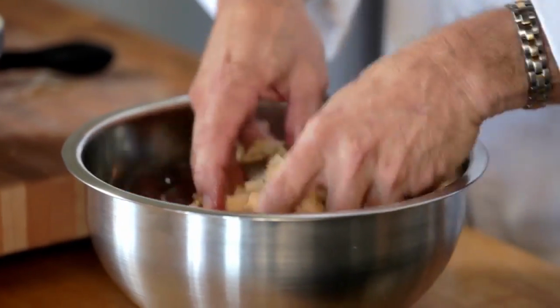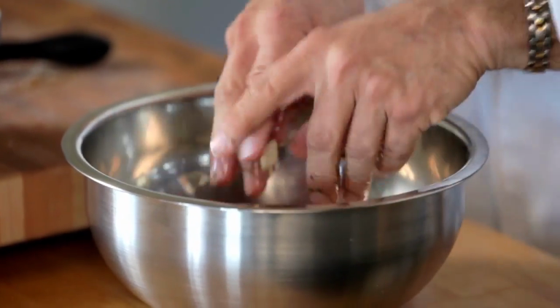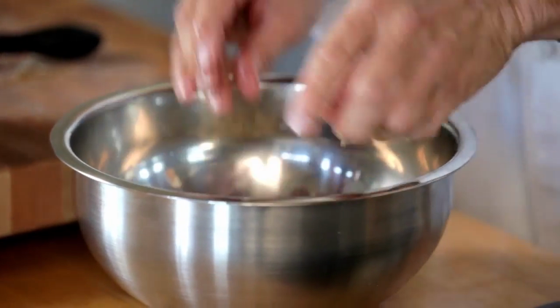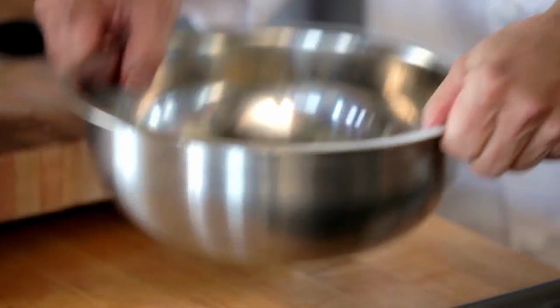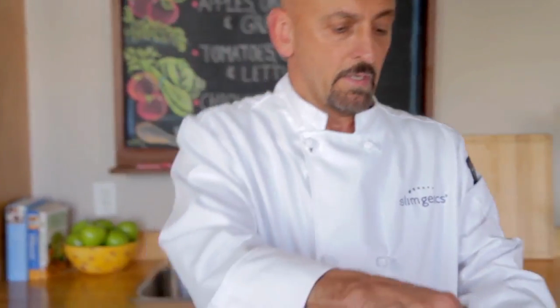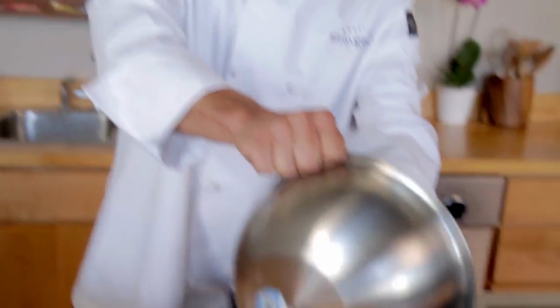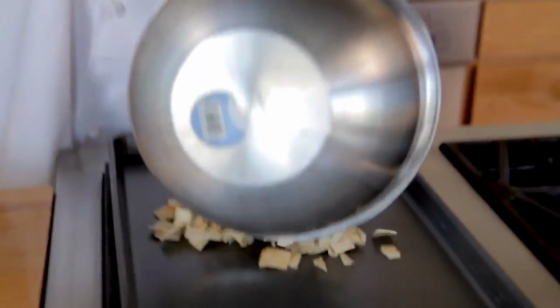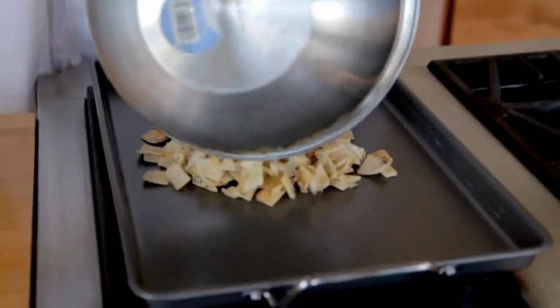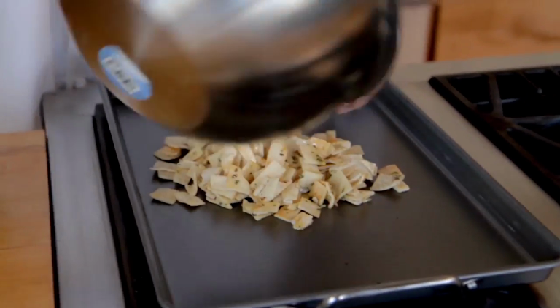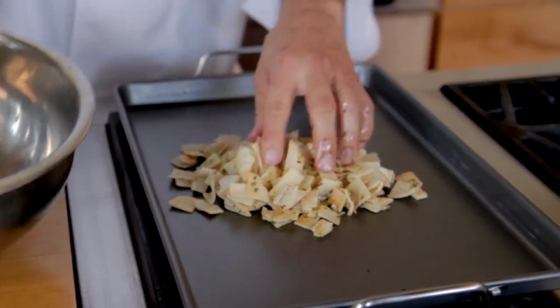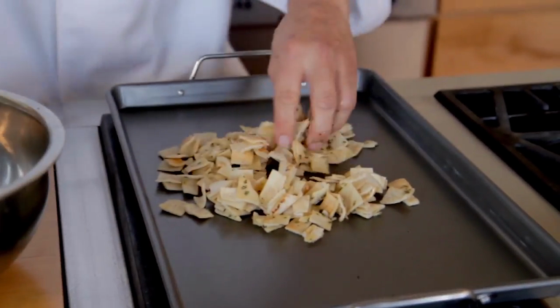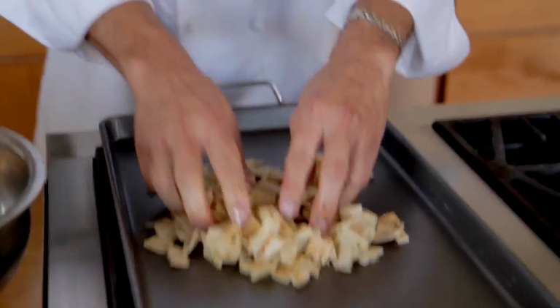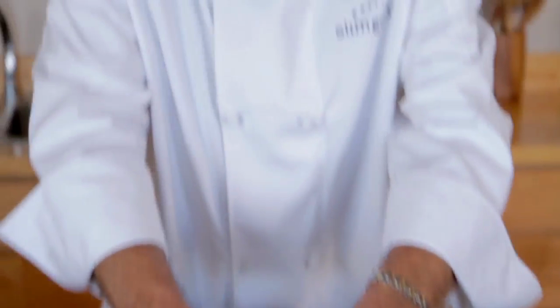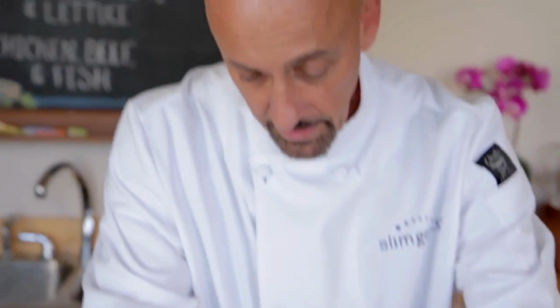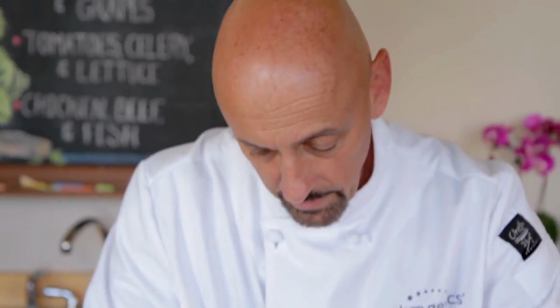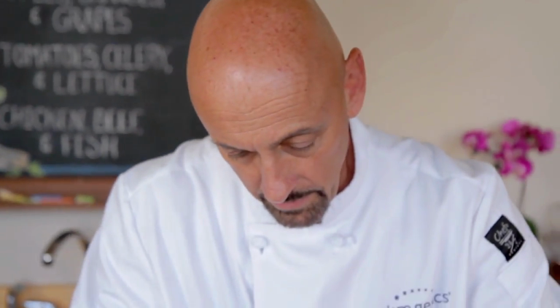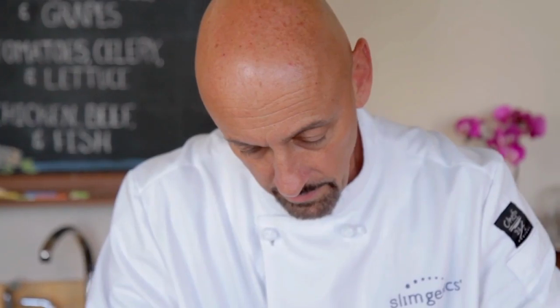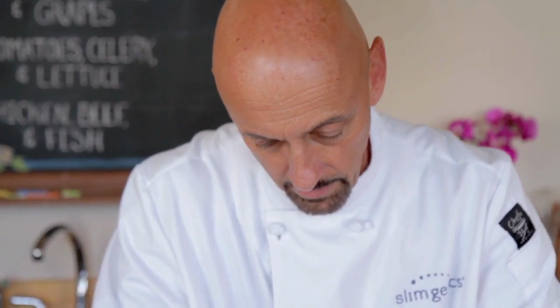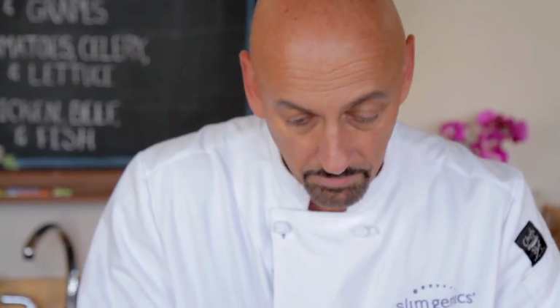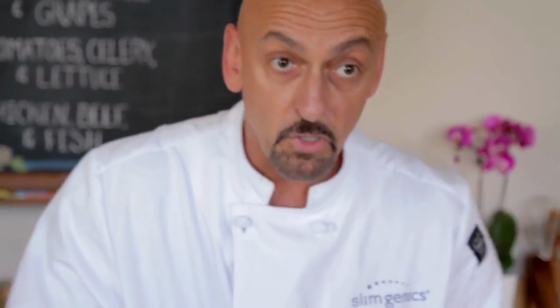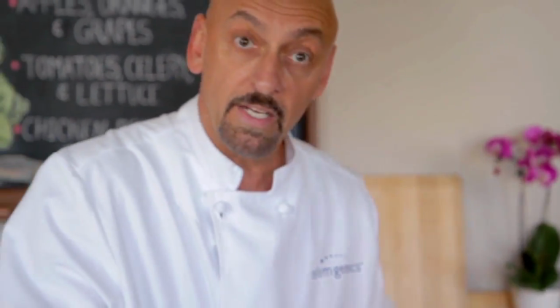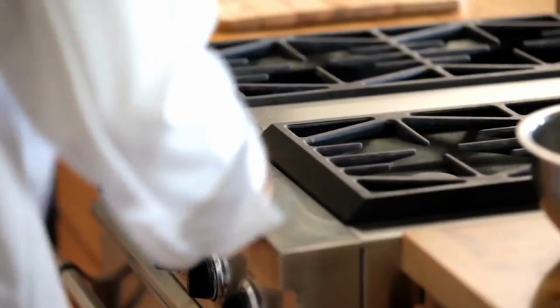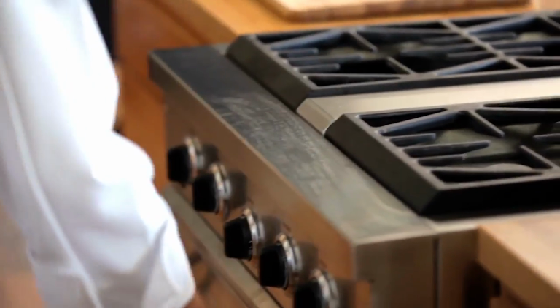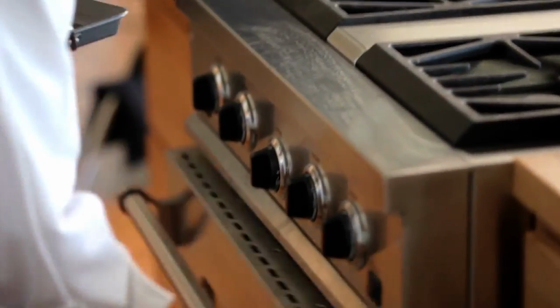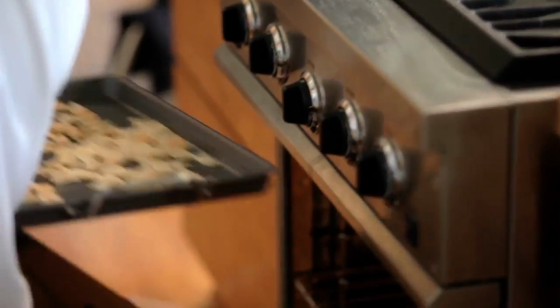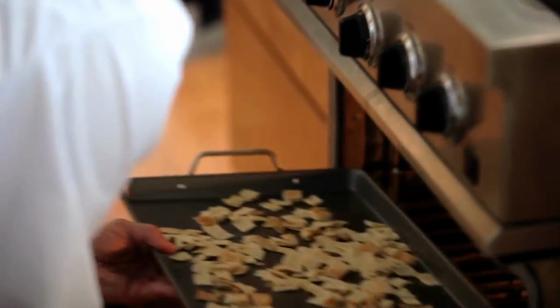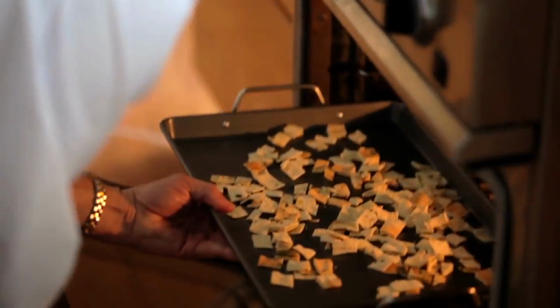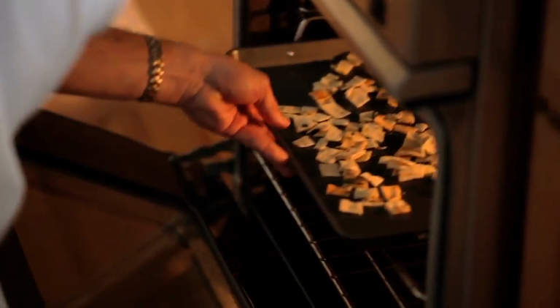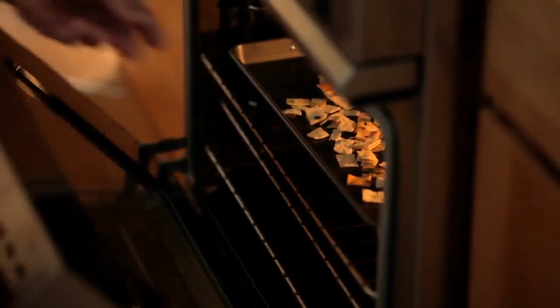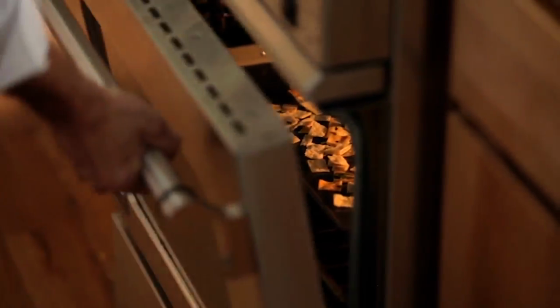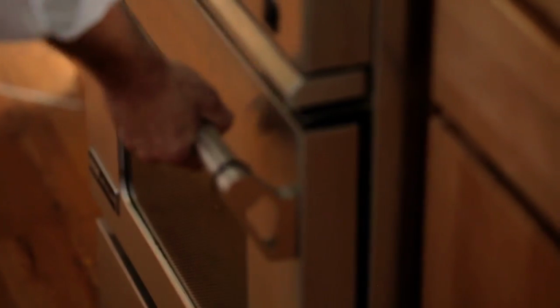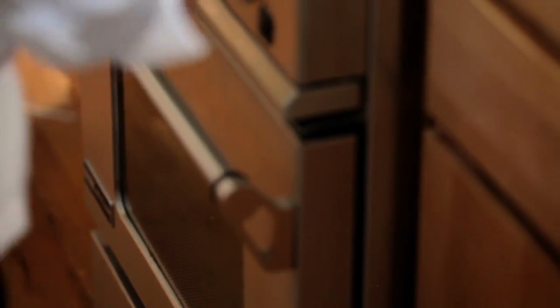Toss them thoroughly to distribute your olive oil mixture, then lay them out on a cookie sheet. Spread them evenly on the sheet, and now place them in your preheated oven for about 10 or 12 minutes until the pita is nice and crunchy.